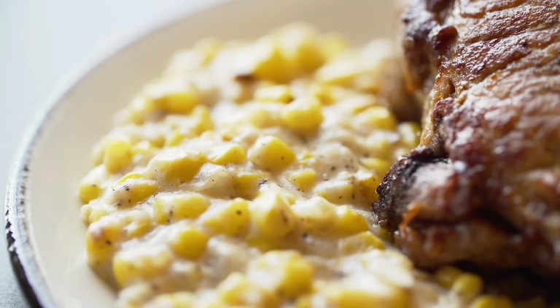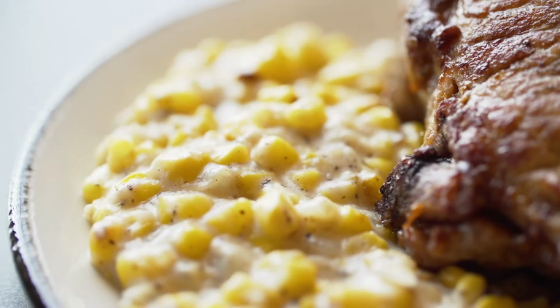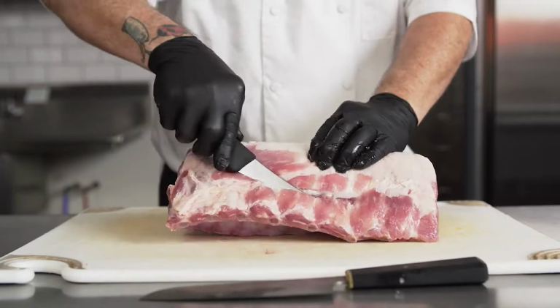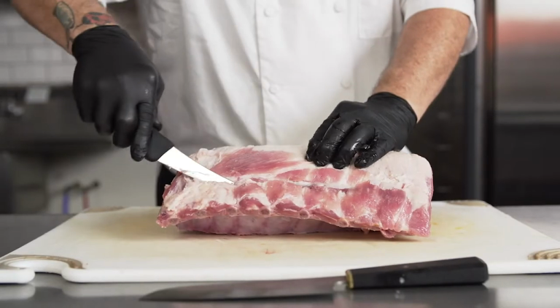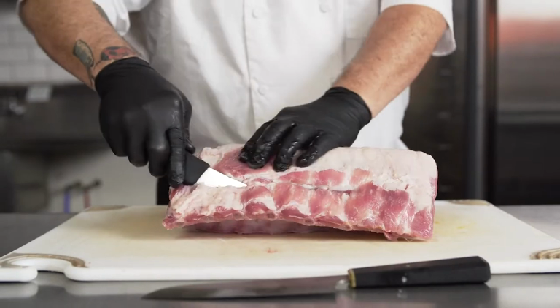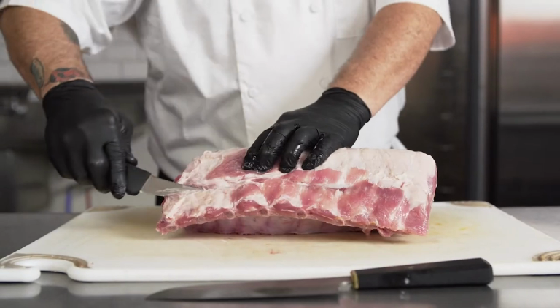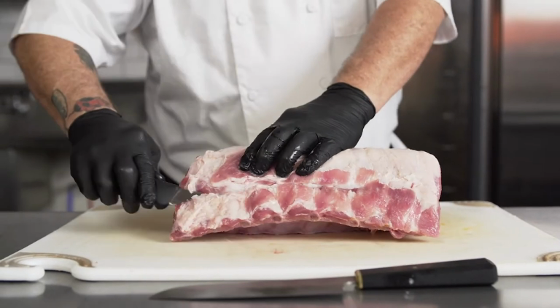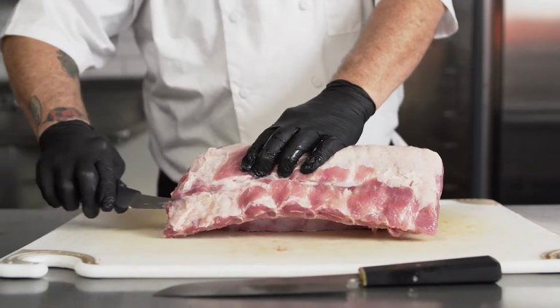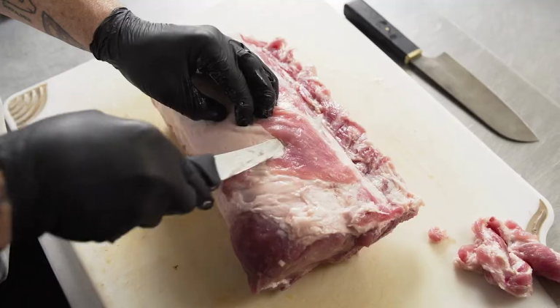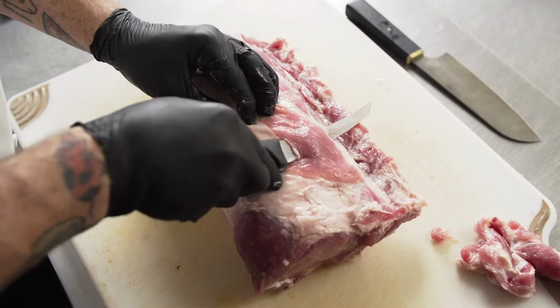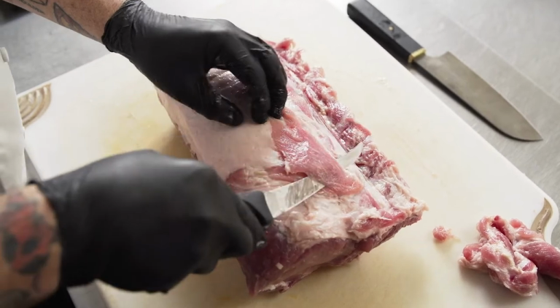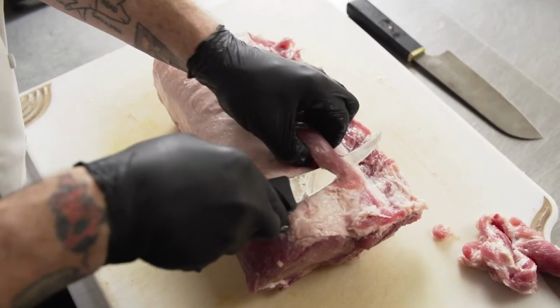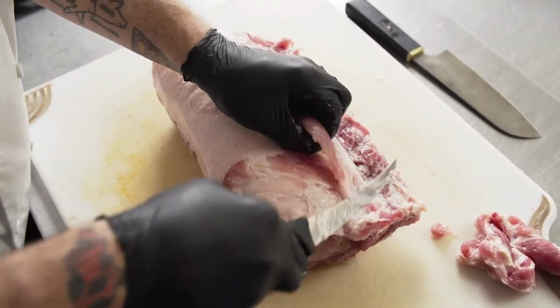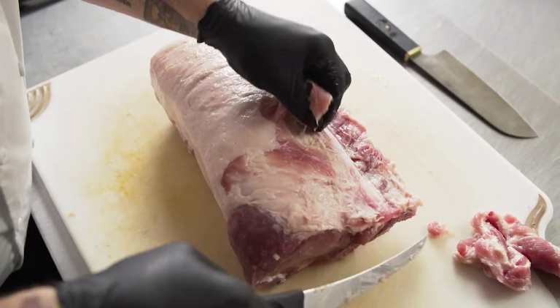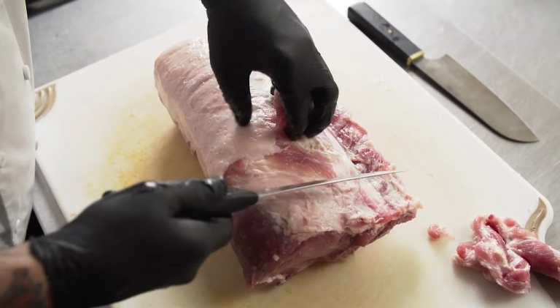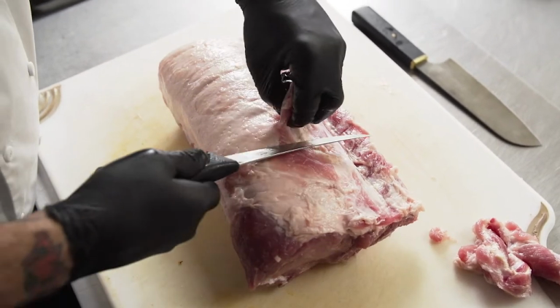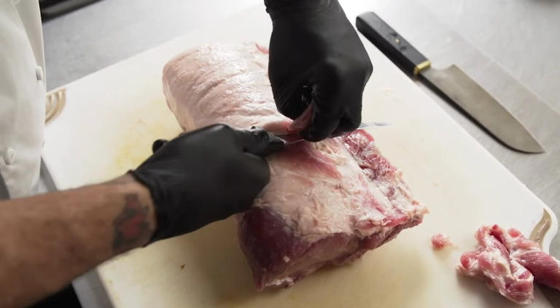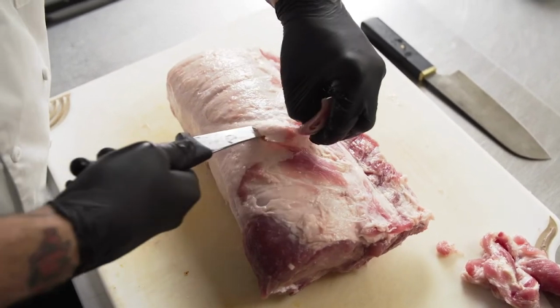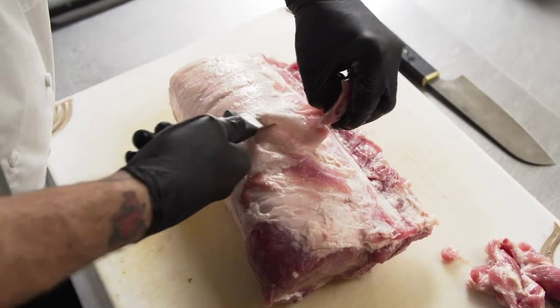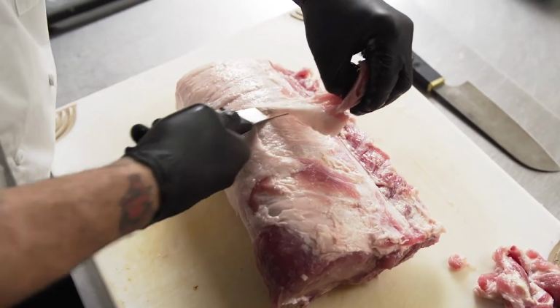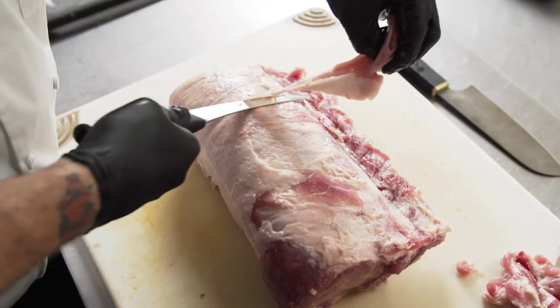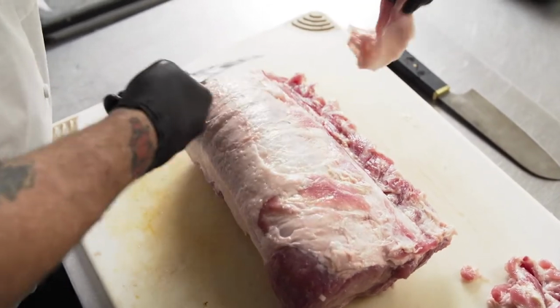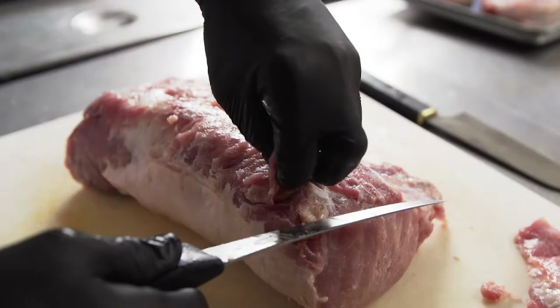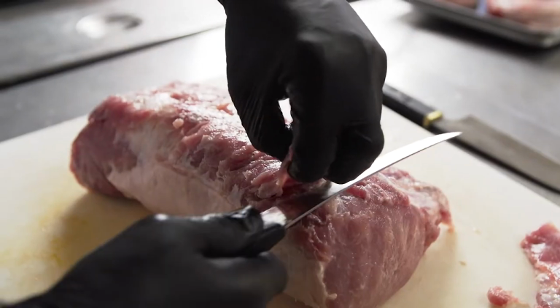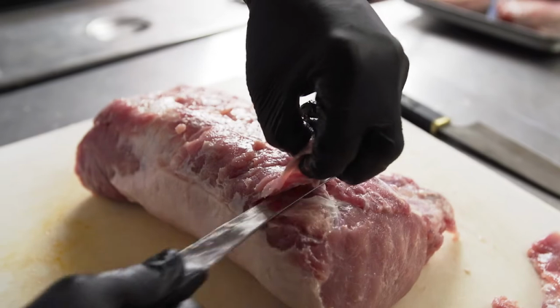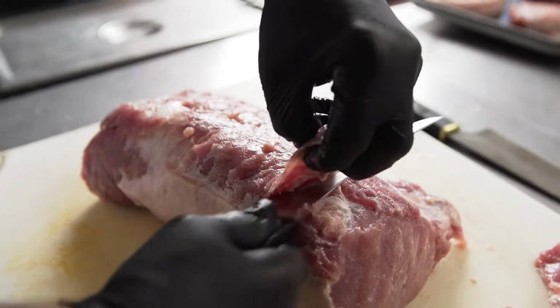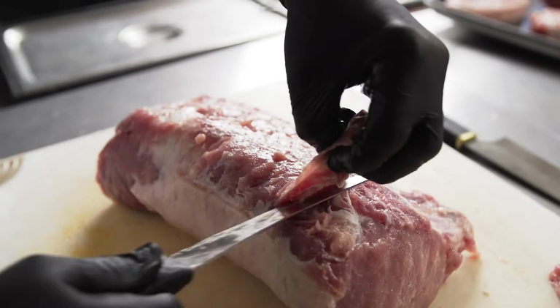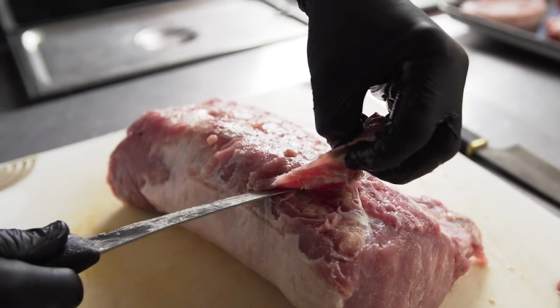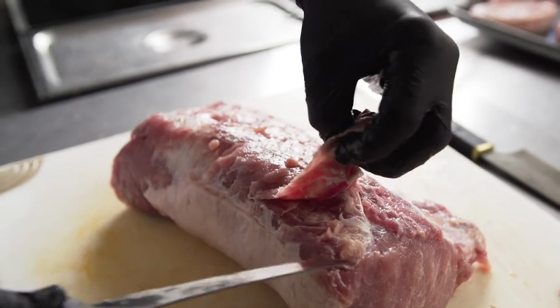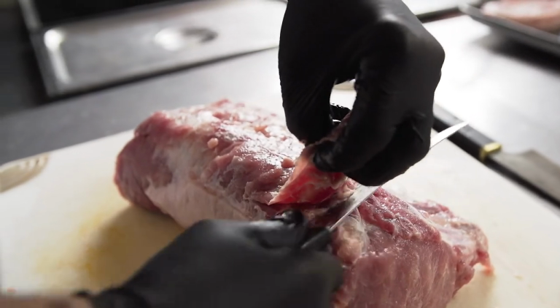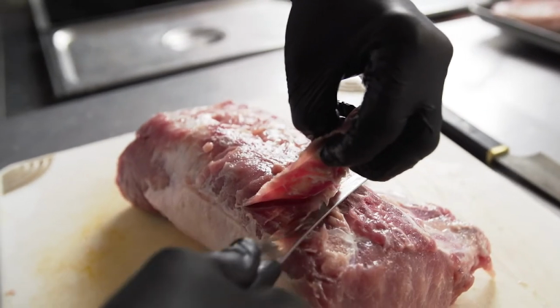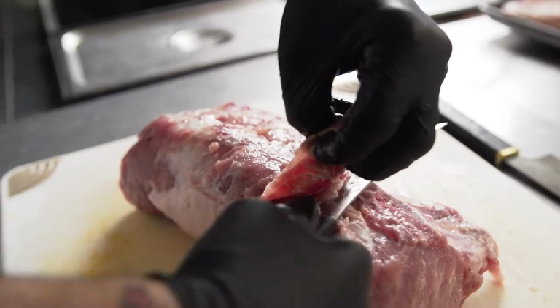What I look for in pork is the color. I like it where it's a little bit deeper color, not so light pink, because I know it's been fed right and it was processed correctly.